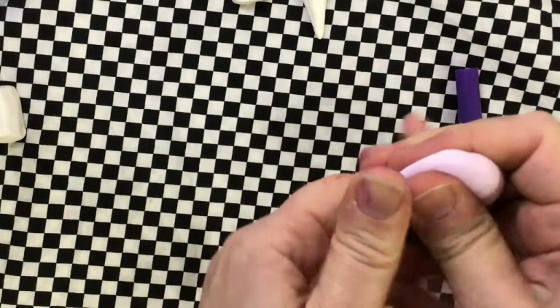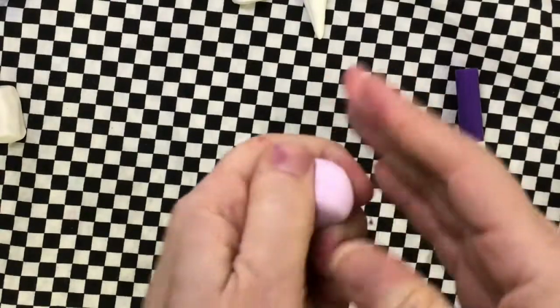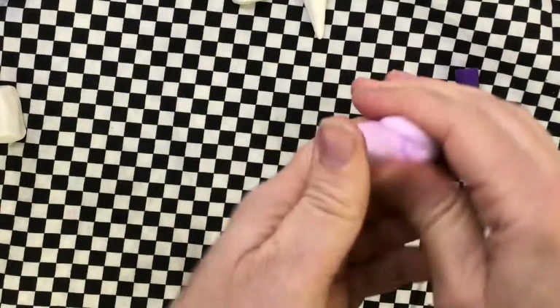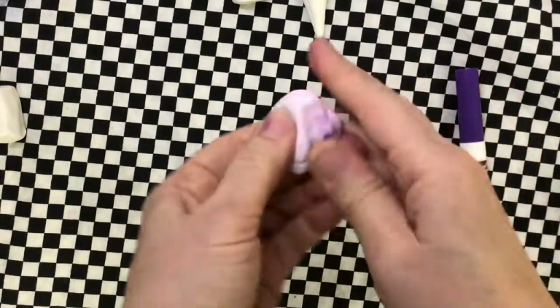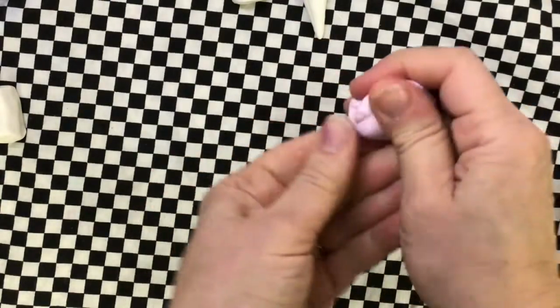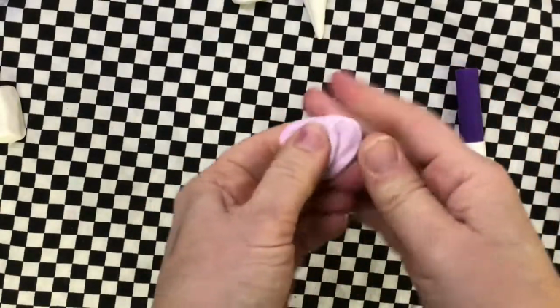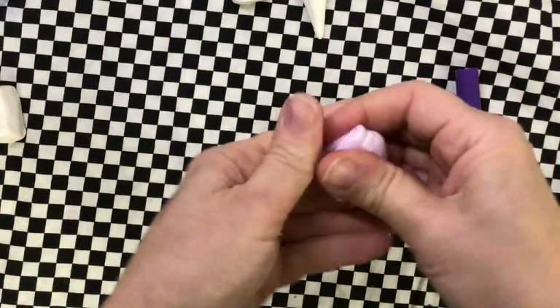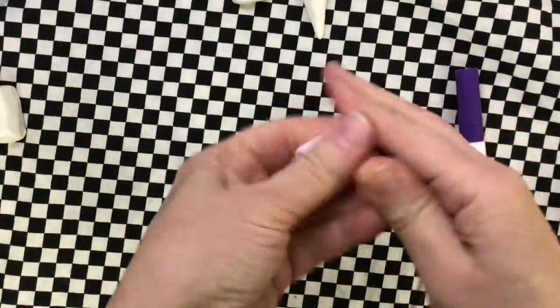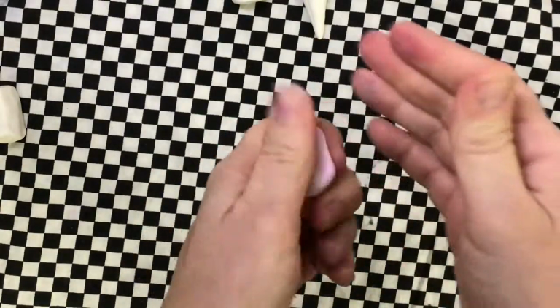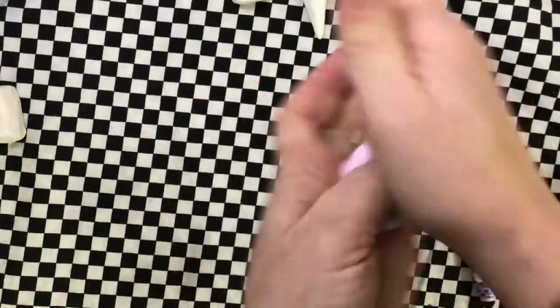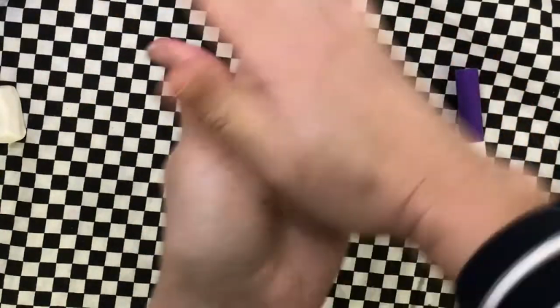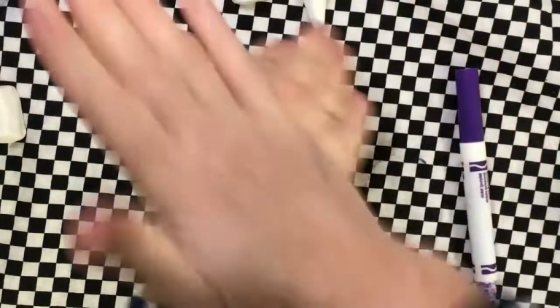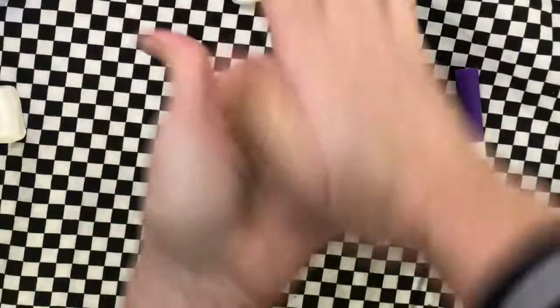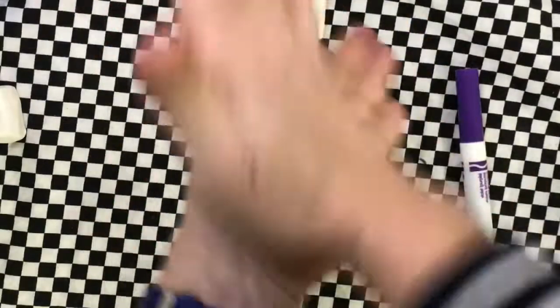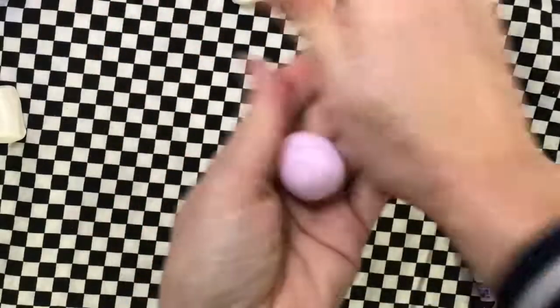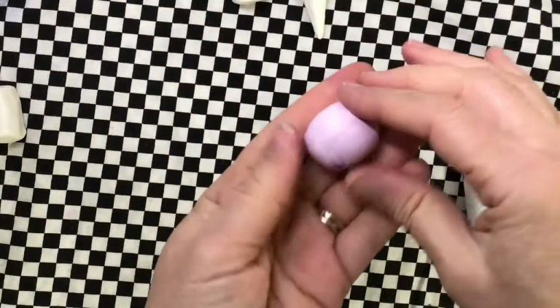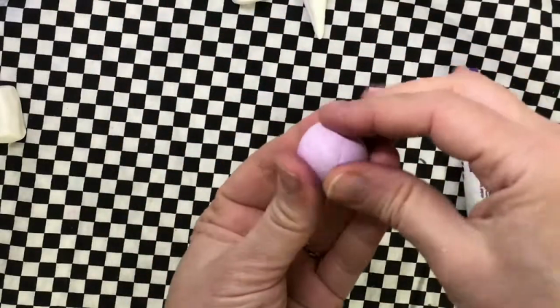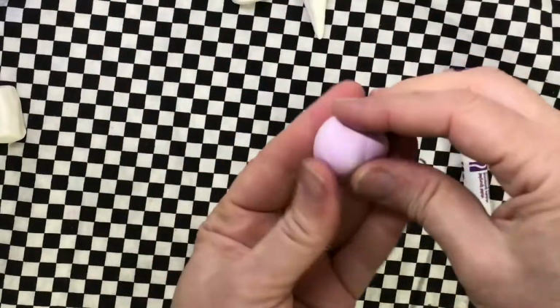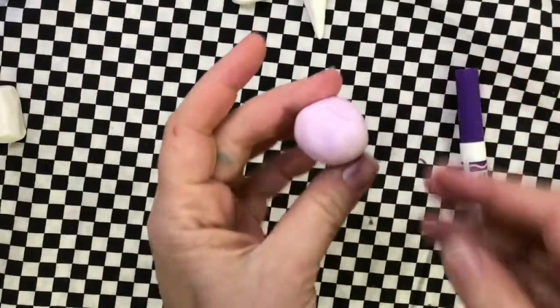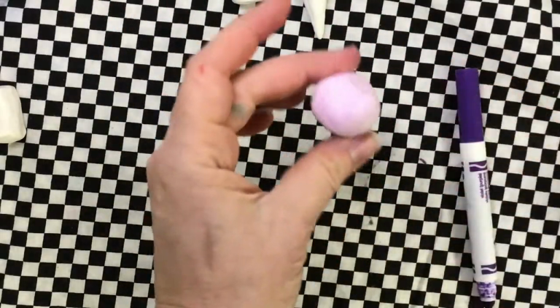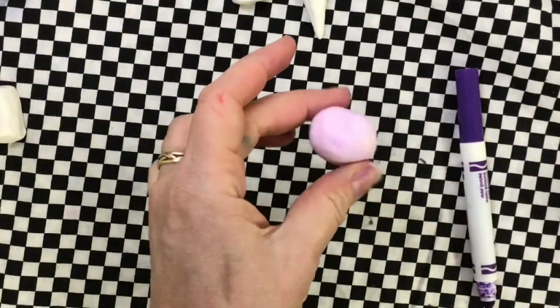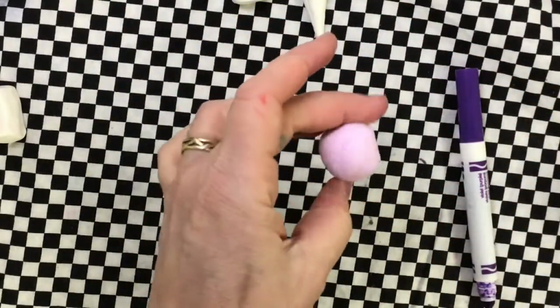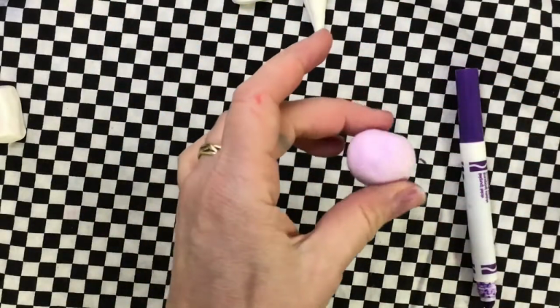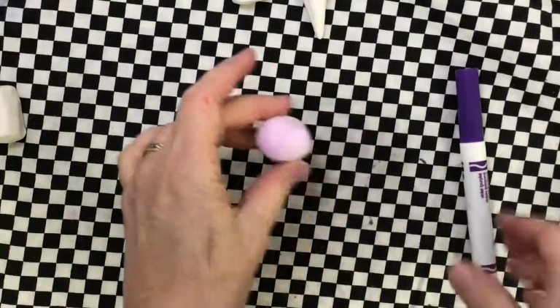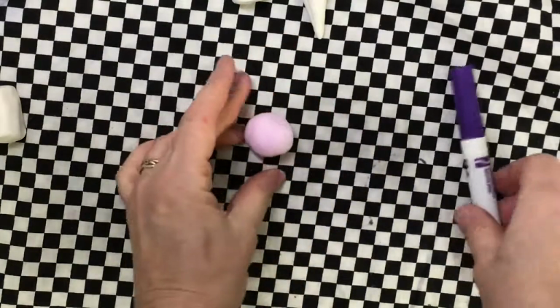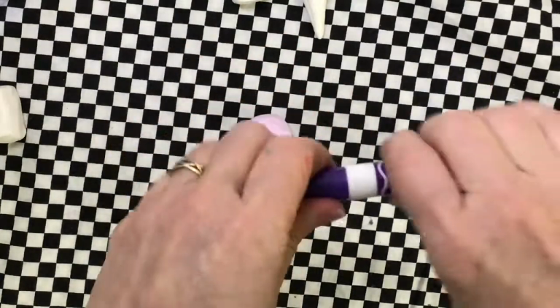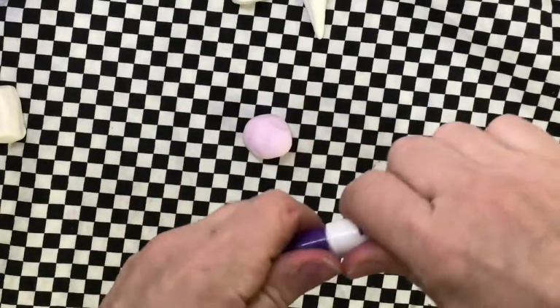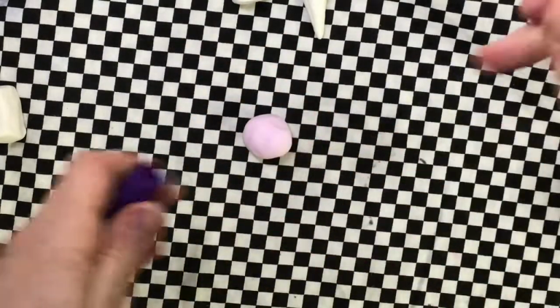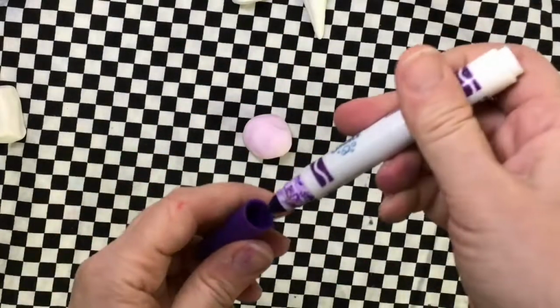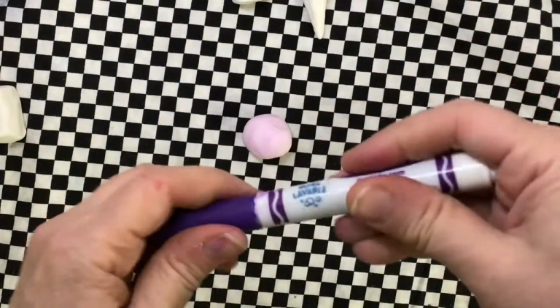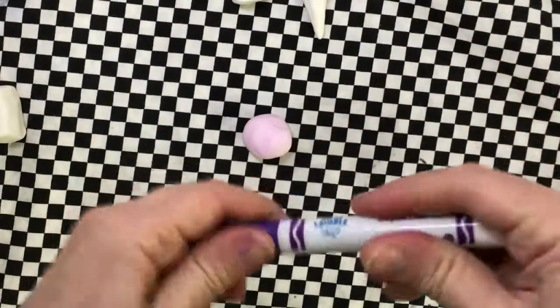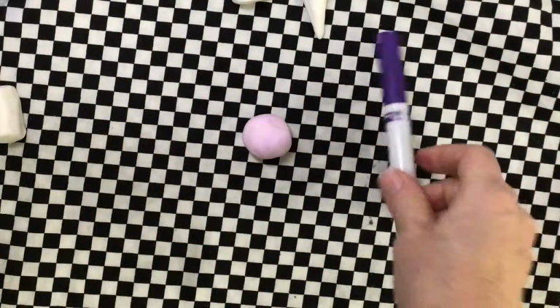Another choice is to wait a day or two and let these dry, and then you can color on it — lines and shapes and colors and stripes and patterns and things. Don't forget to put the lid back on your marker.